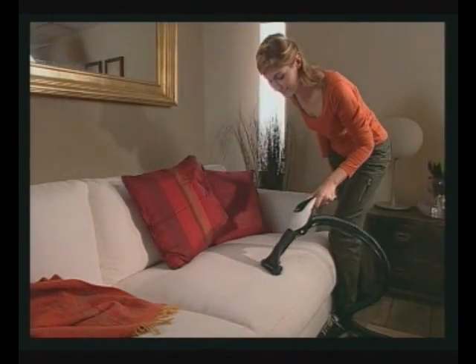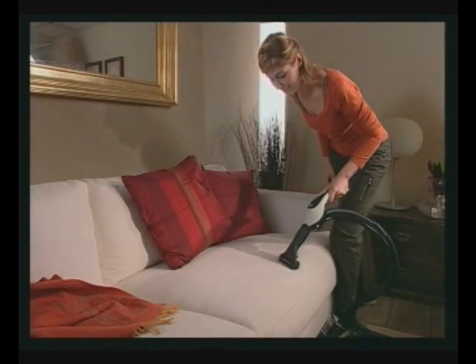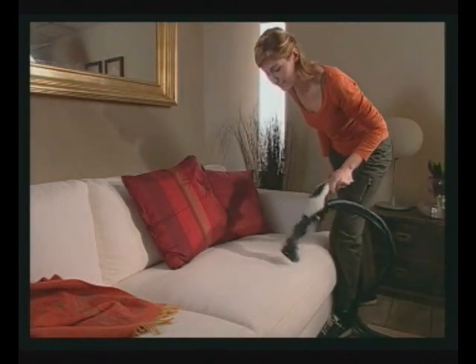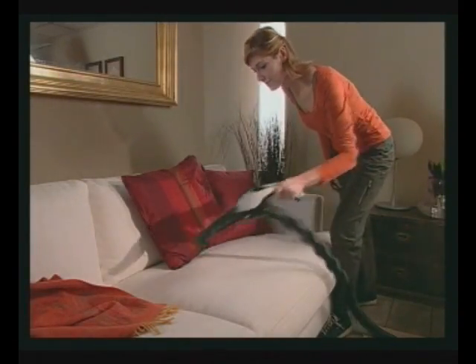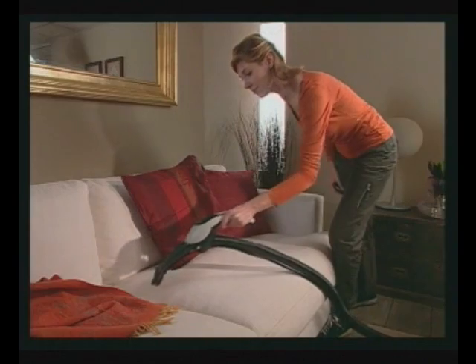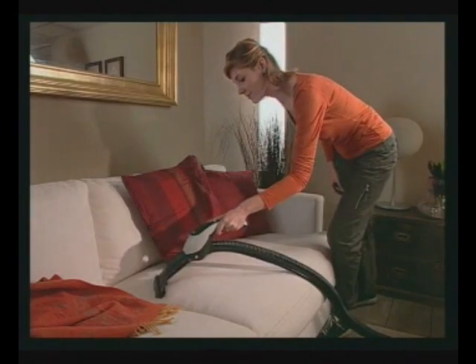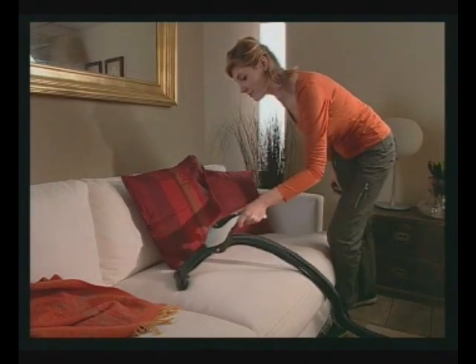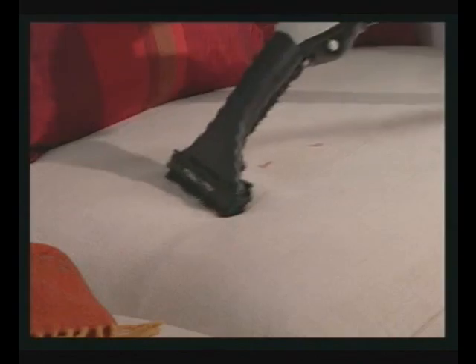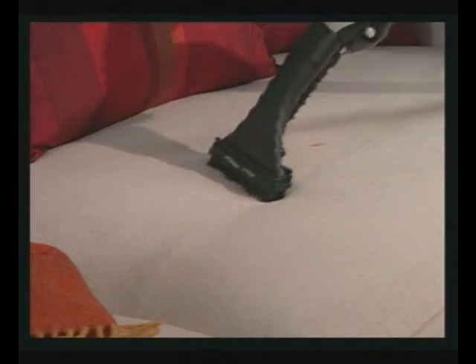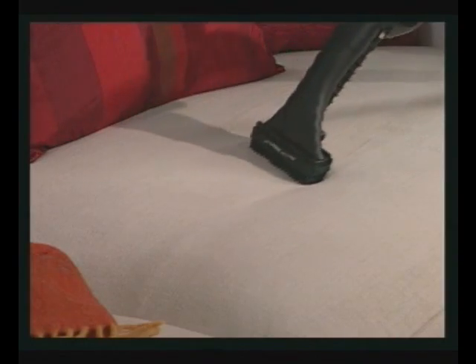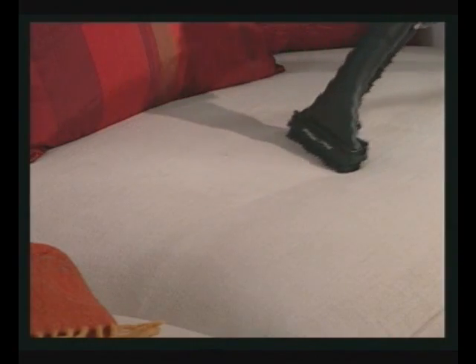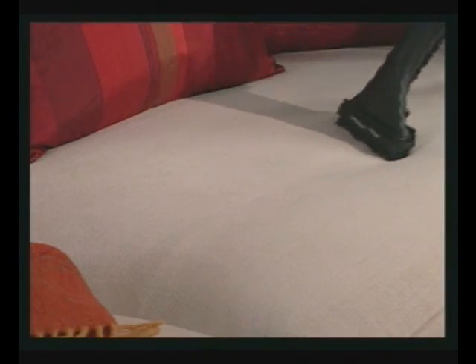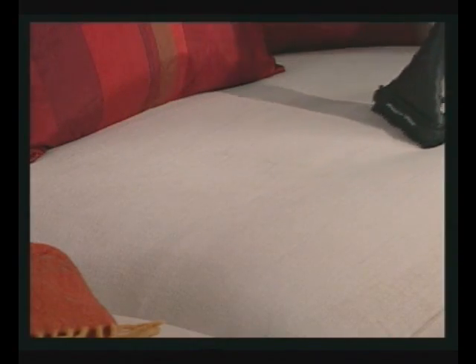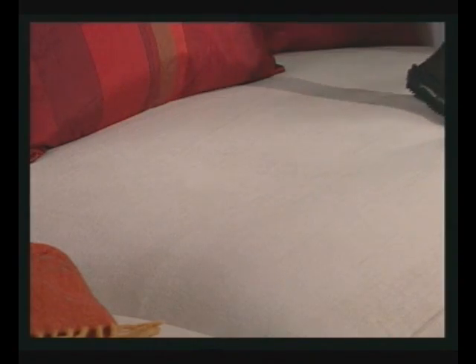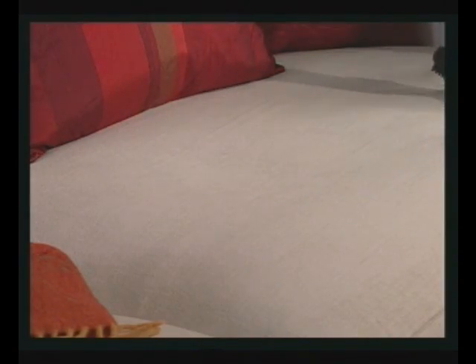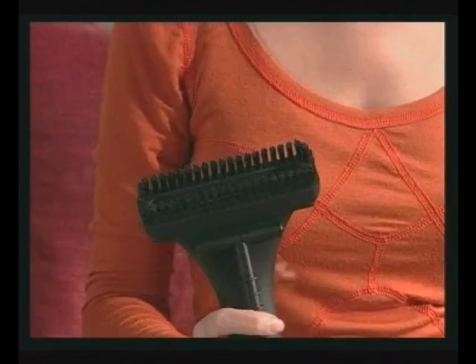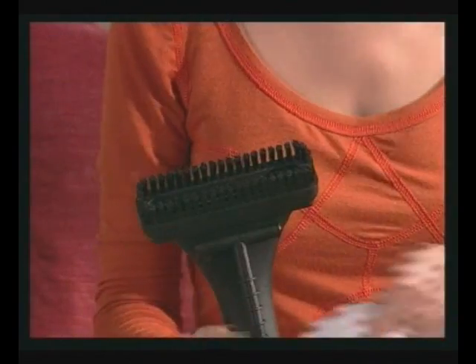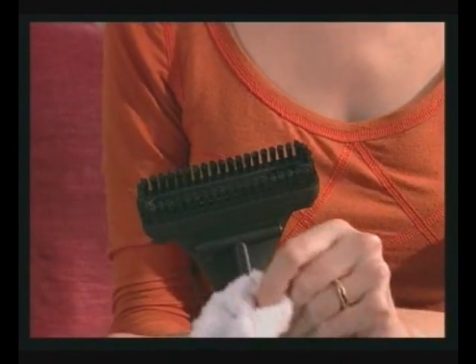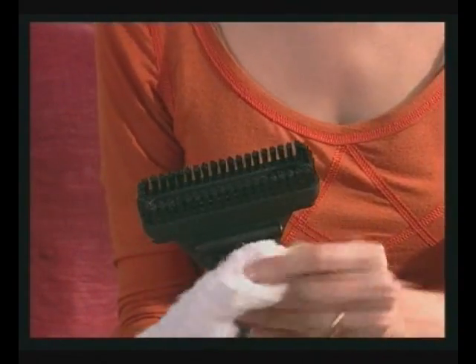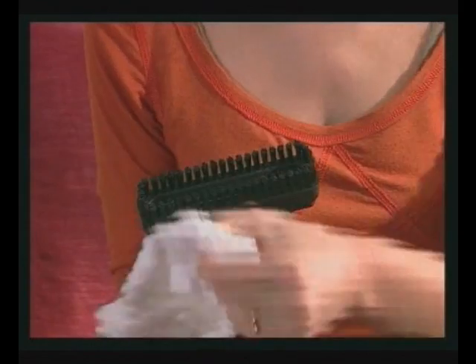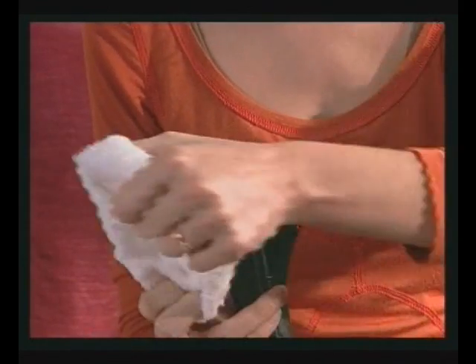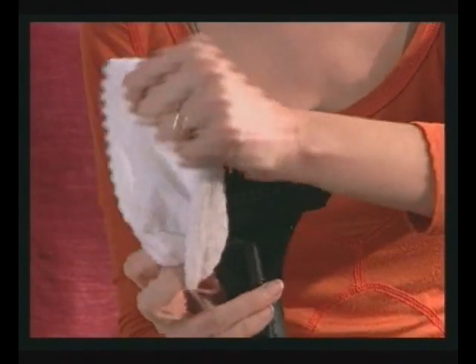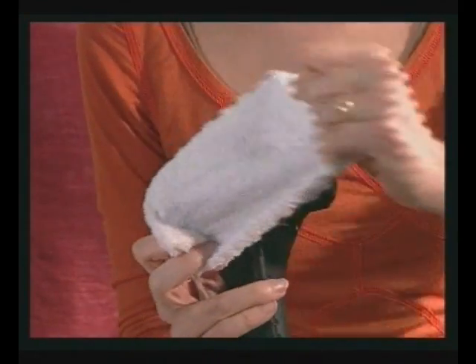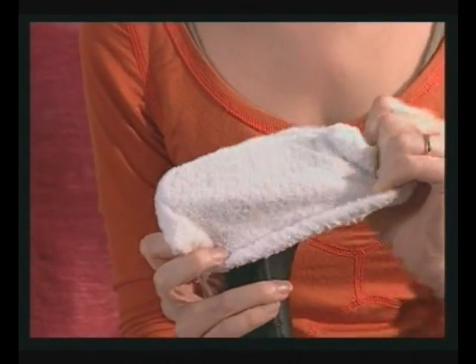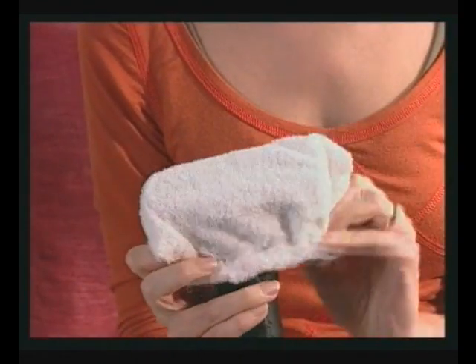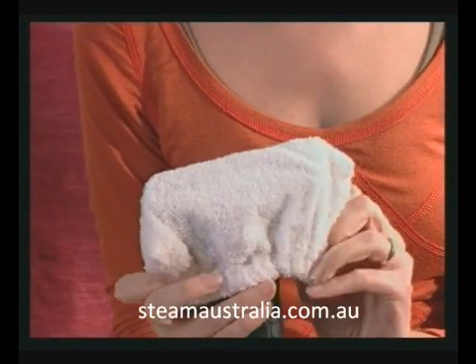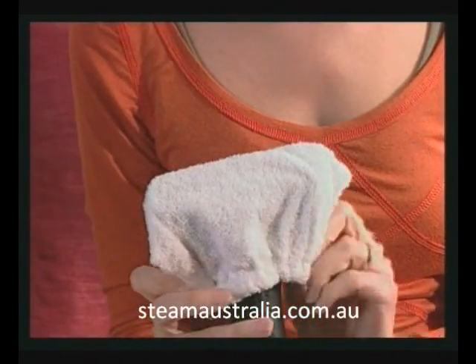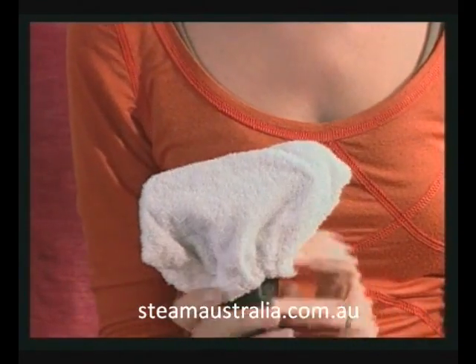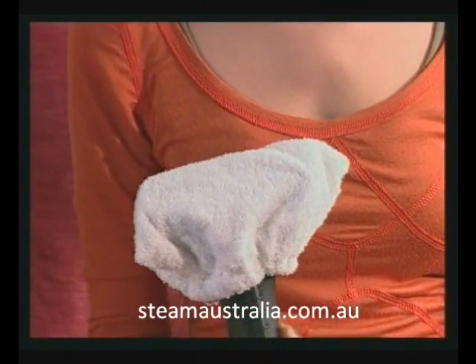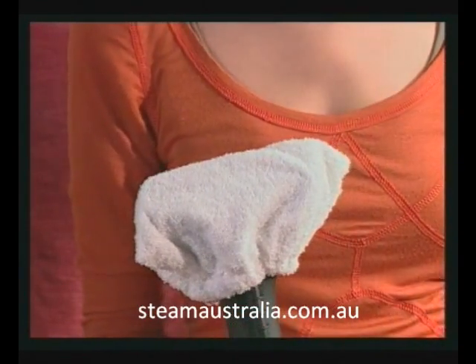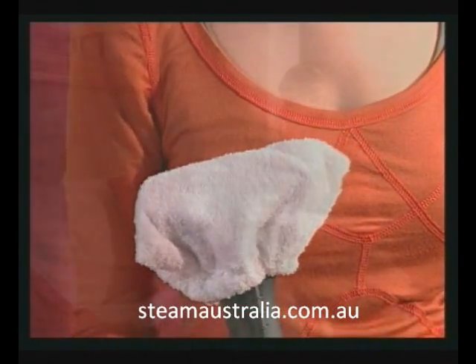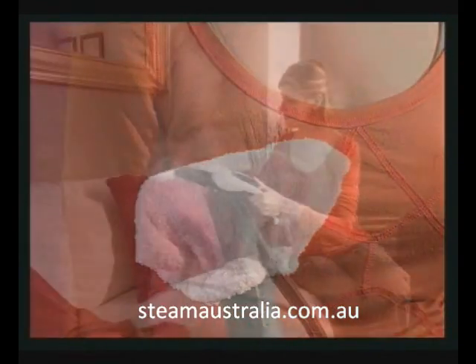Steam gets rid of dust mites and foul odours in fabrics, and the small brush is the best tool for cleaning sofas. To absorb humidity, apply the special cap, which should be changed frequently.